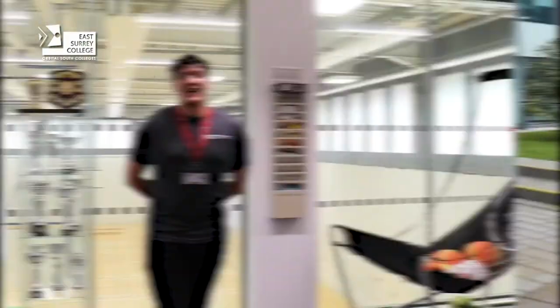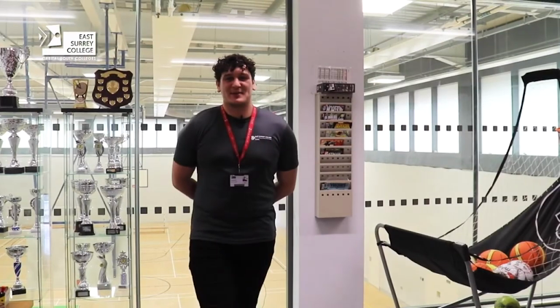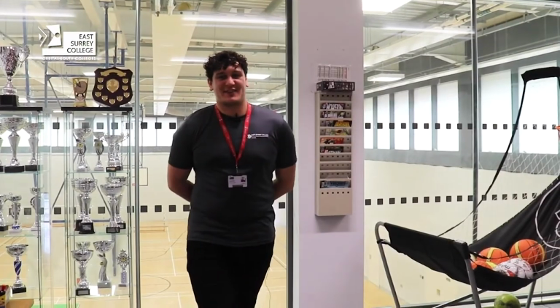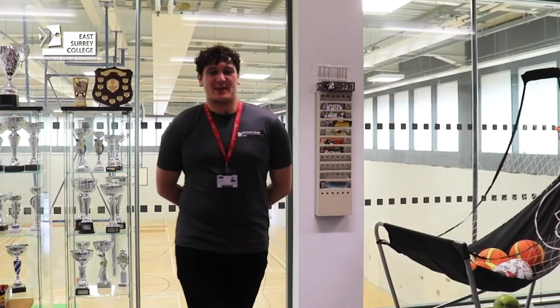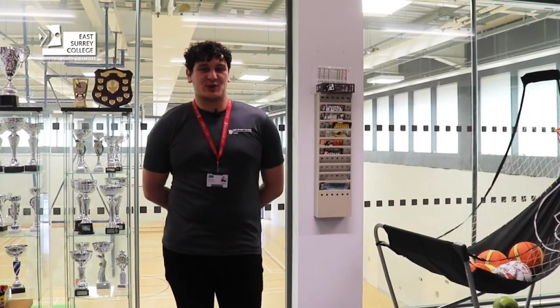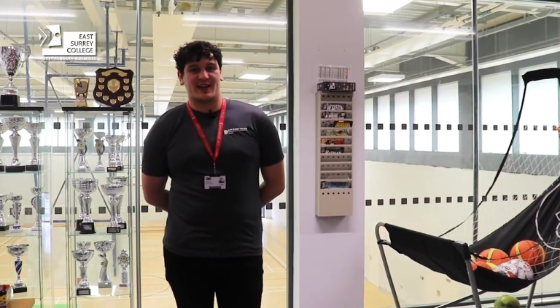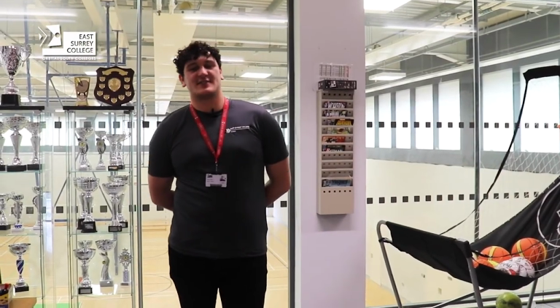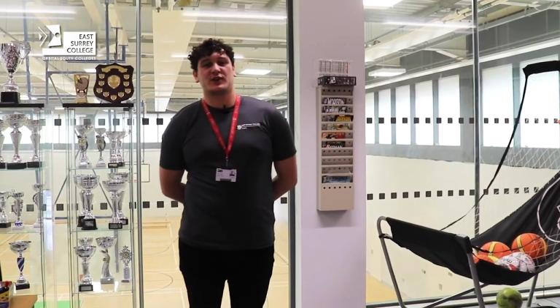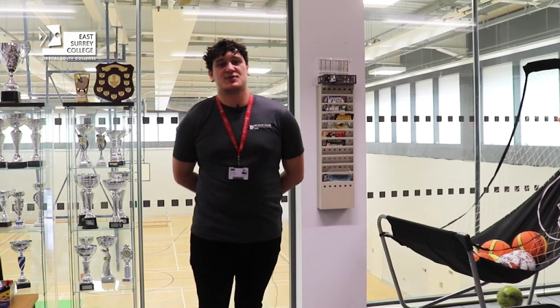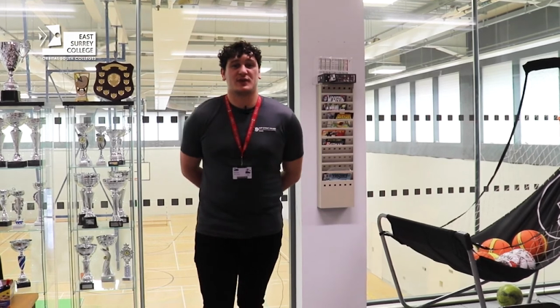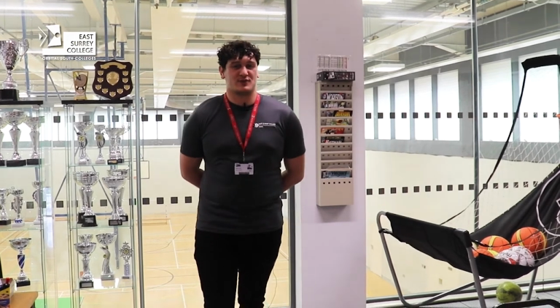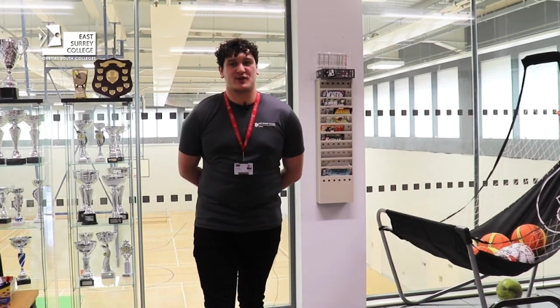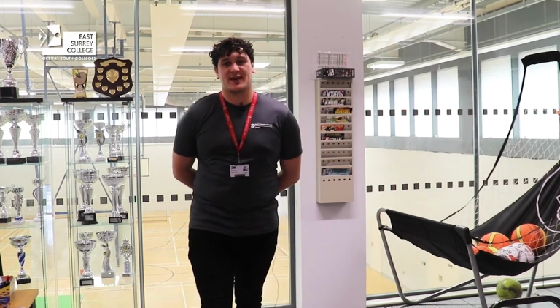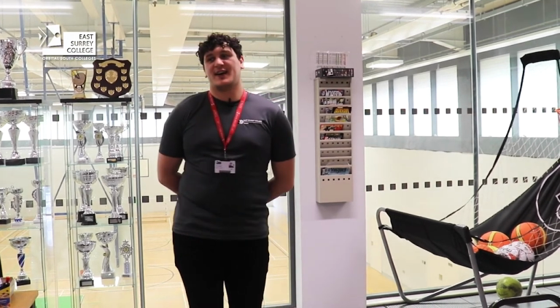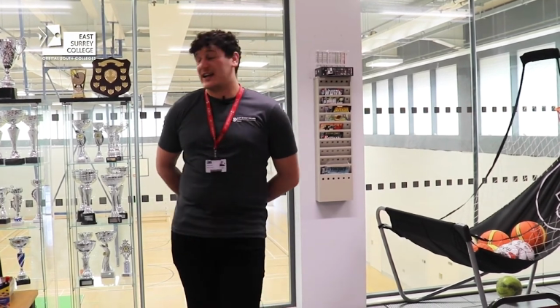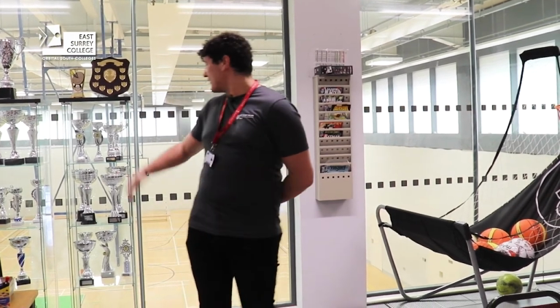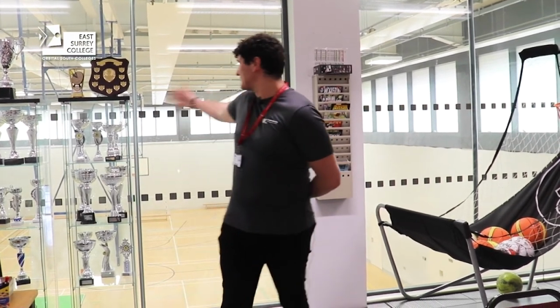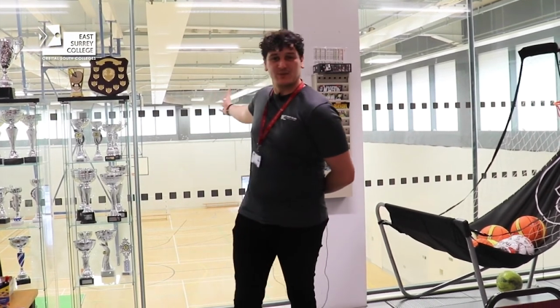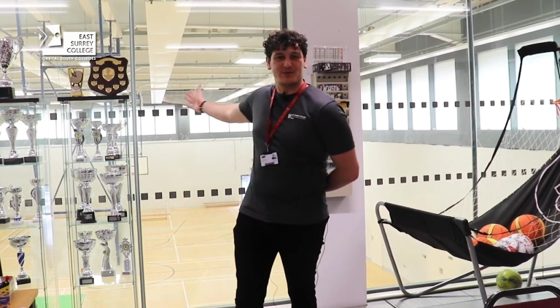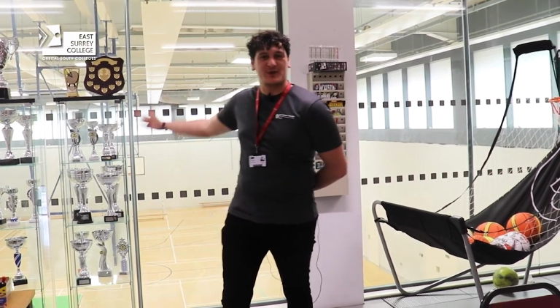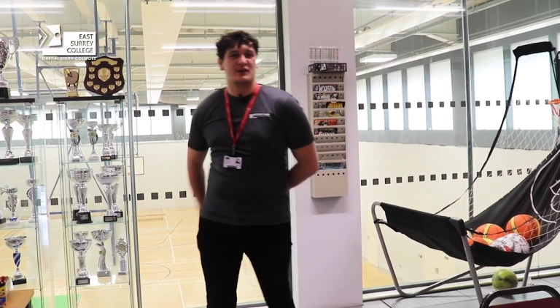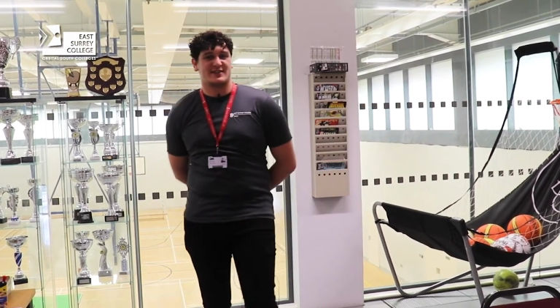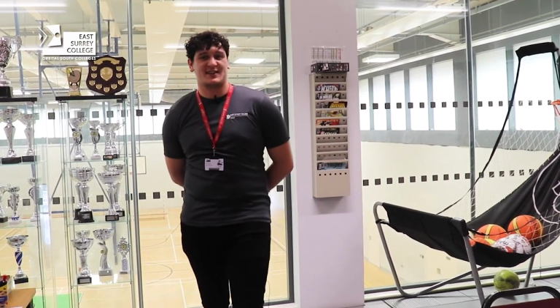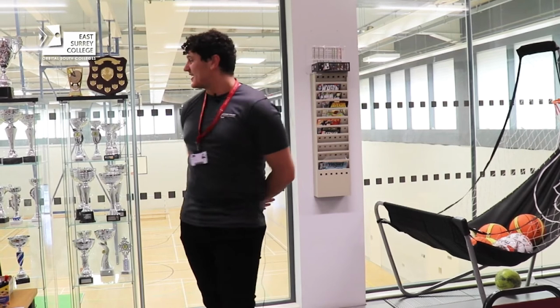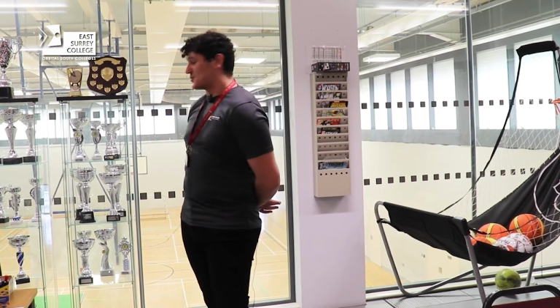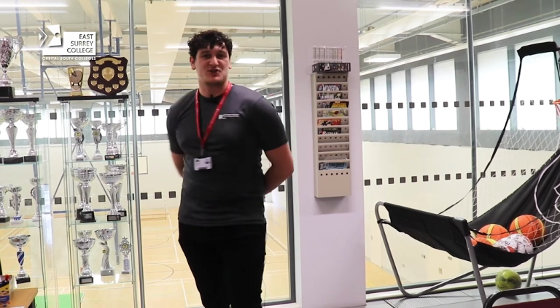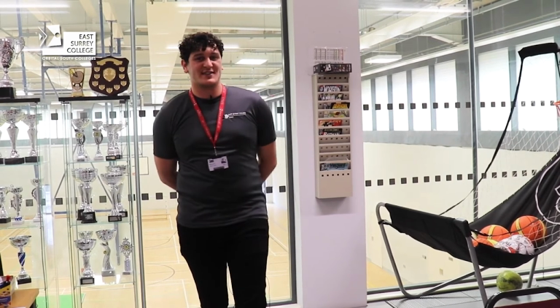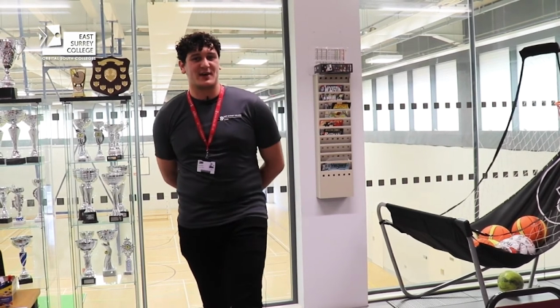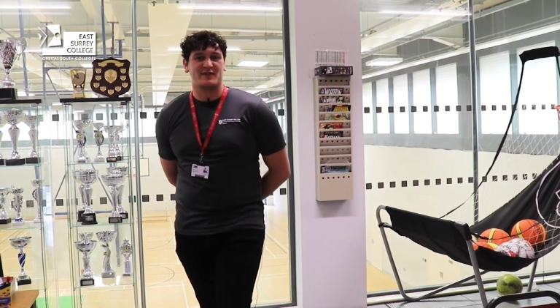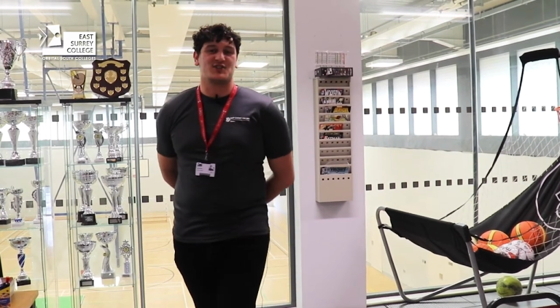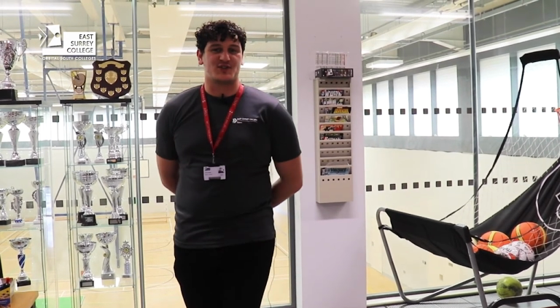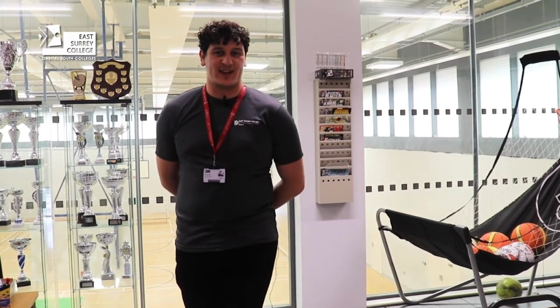Hi my name's Harvey, I'm the Enrichment Officer here at East Surrey College and I'm in charge of all the enrichment programmes. Standing behind us is this lovely sports store where we do a lot of our activities. There's a lot of trophies here that you can come and have a chance to win.